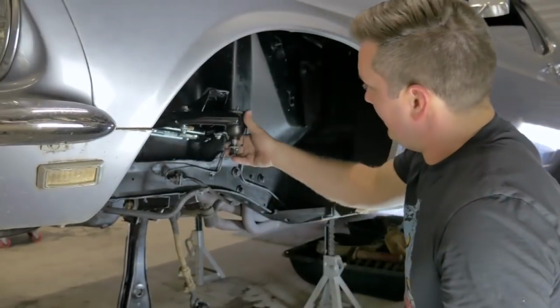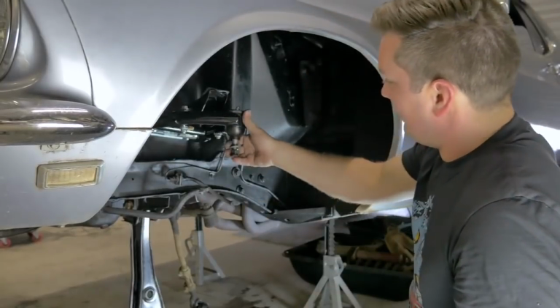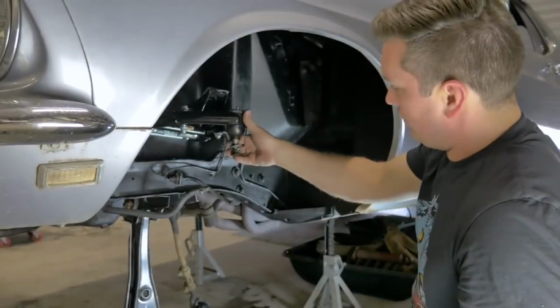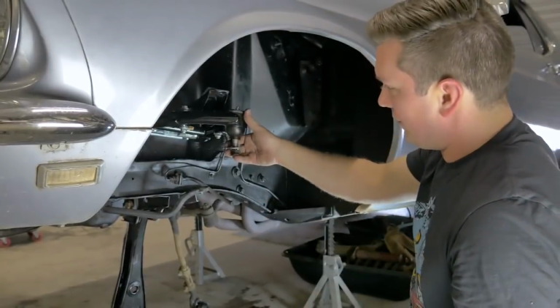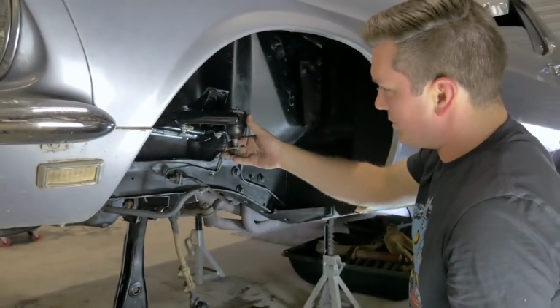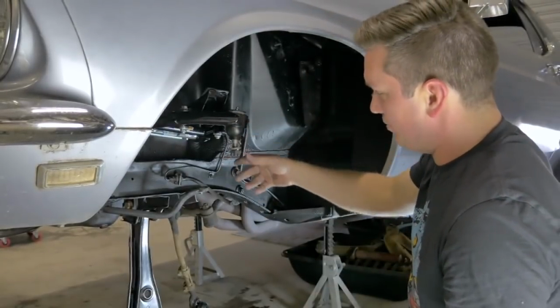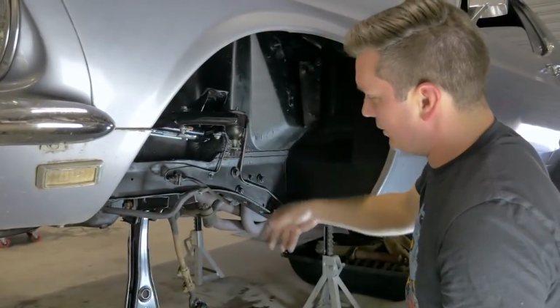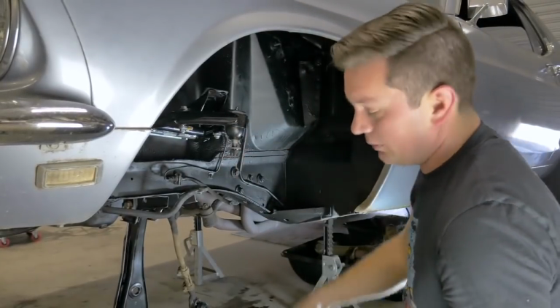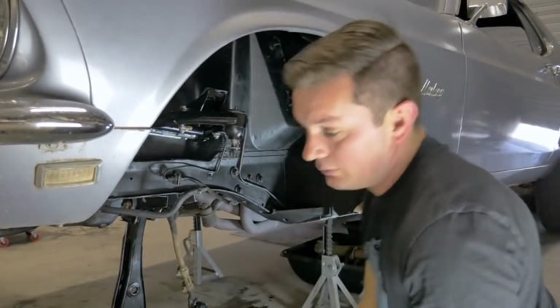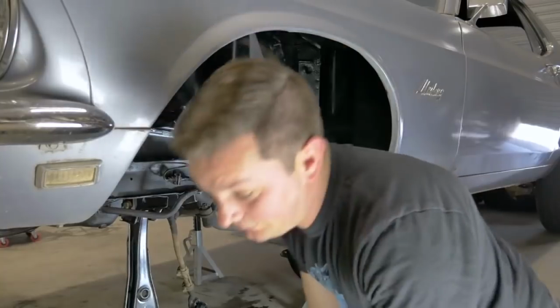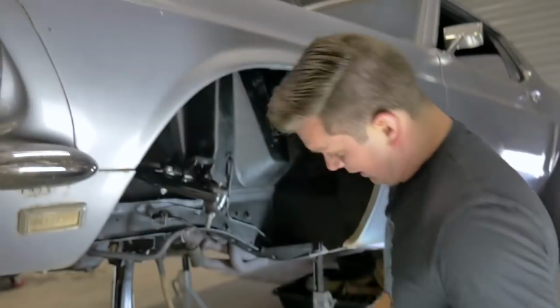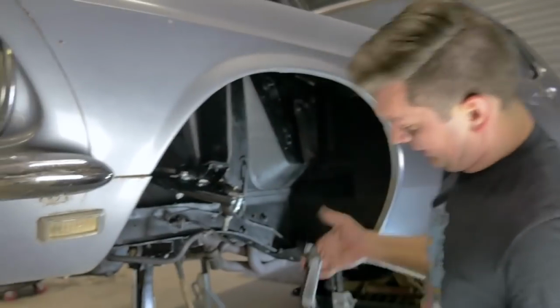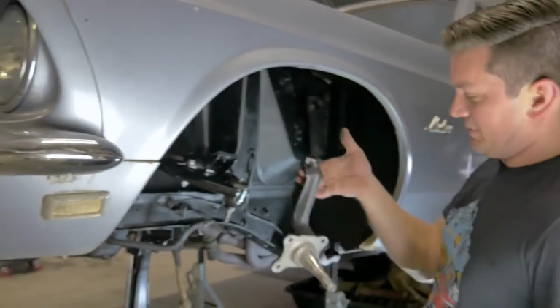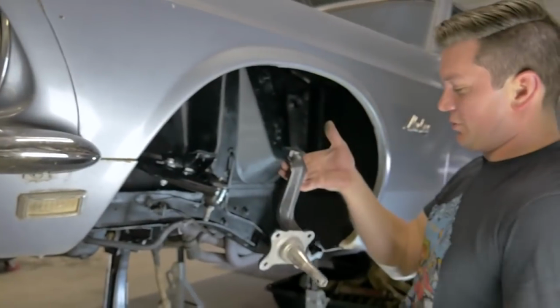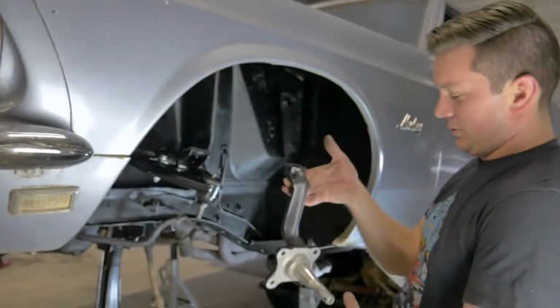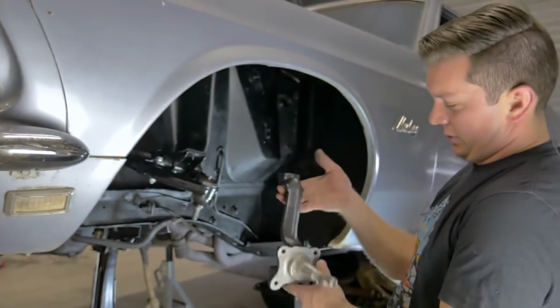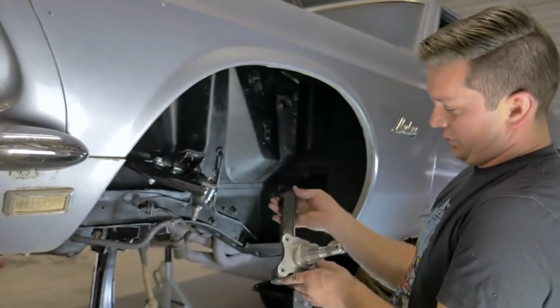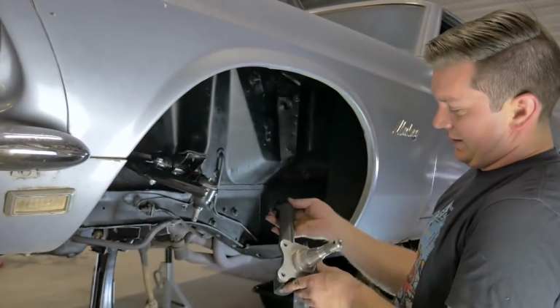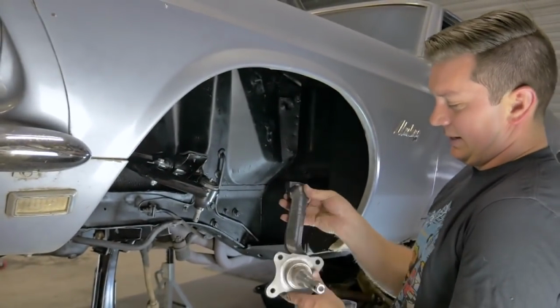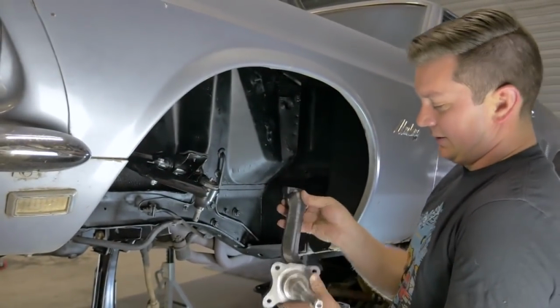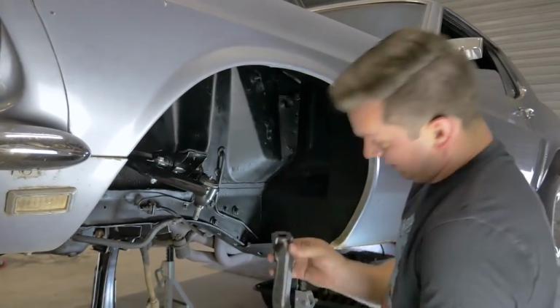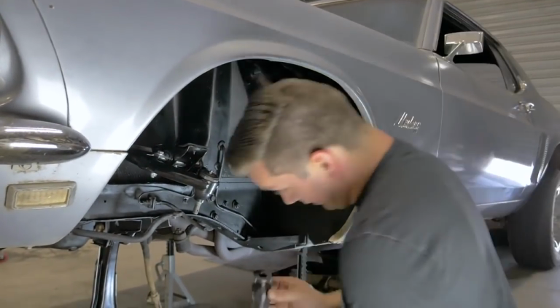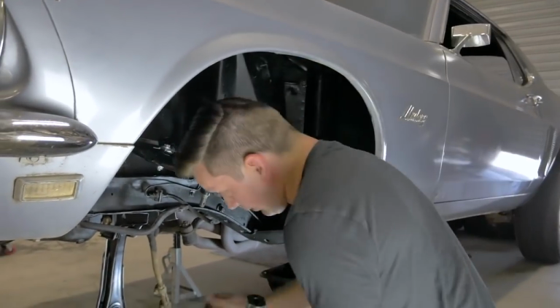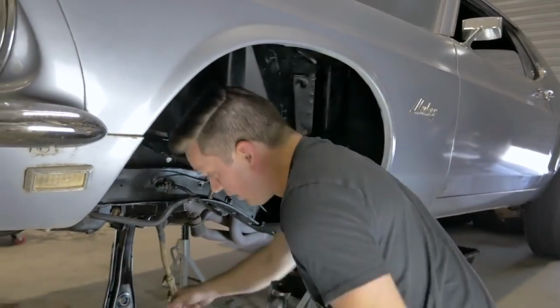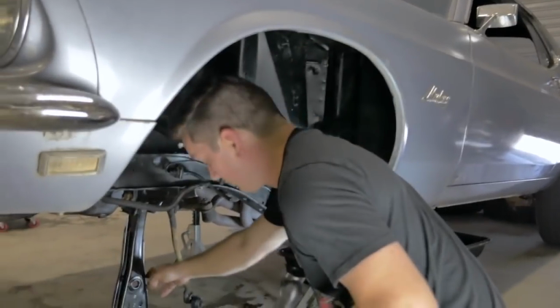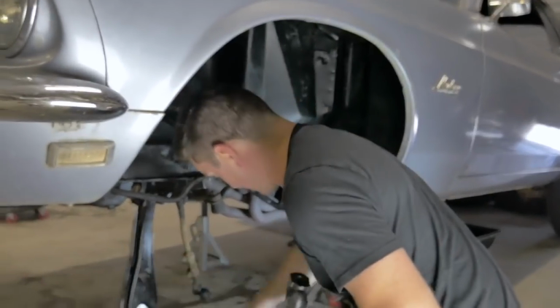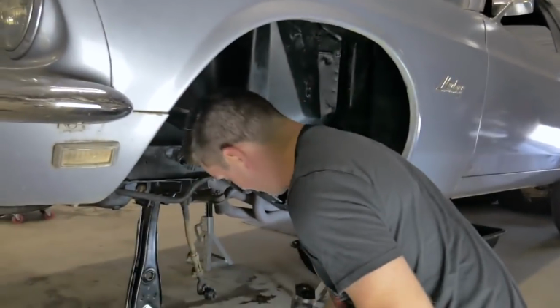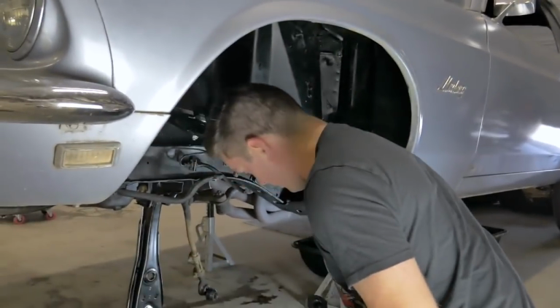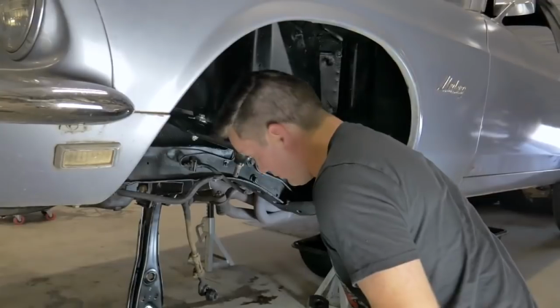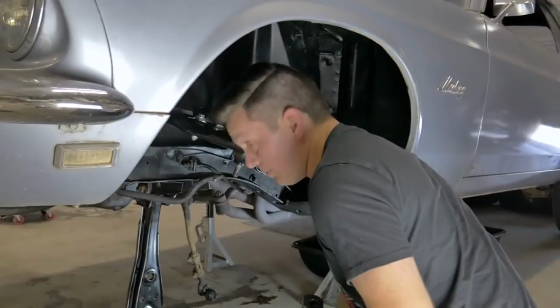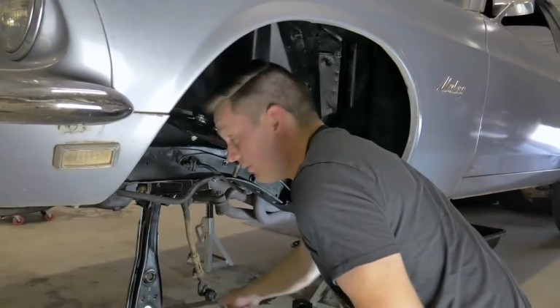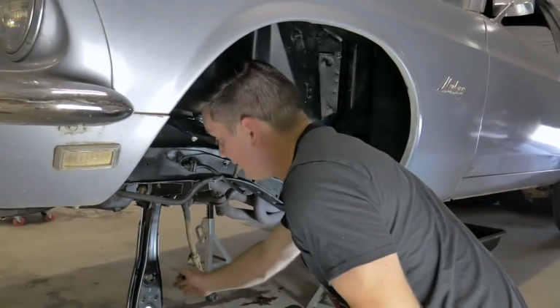Next up is the spindle, which we sandblasted and painted — it looks awesome because we ain't buying a new one.